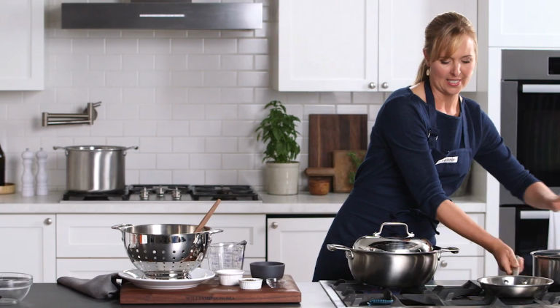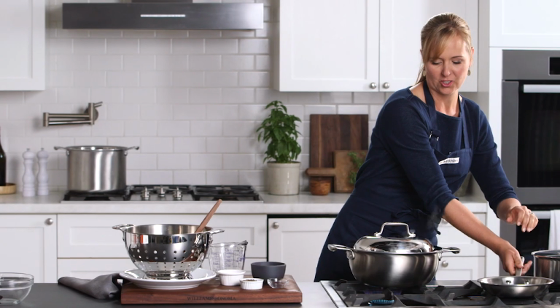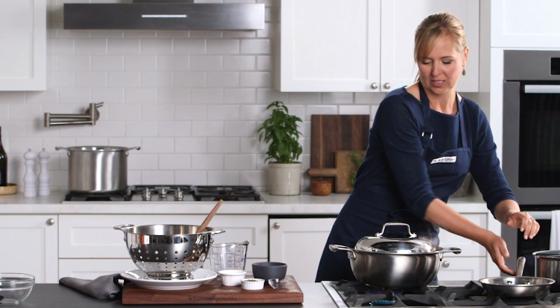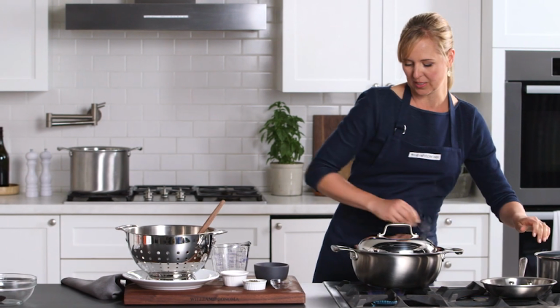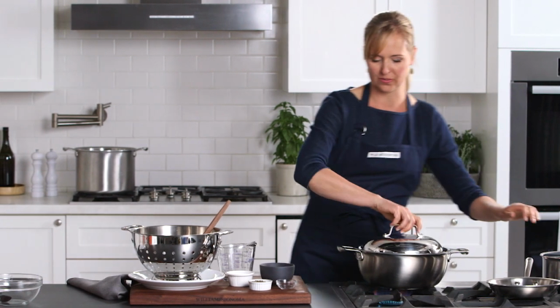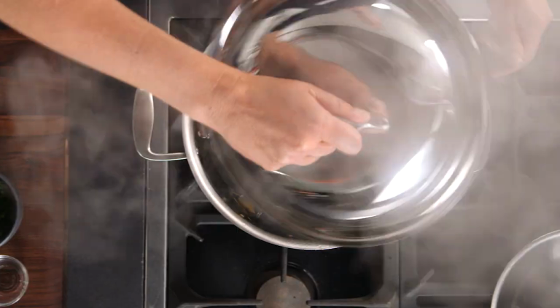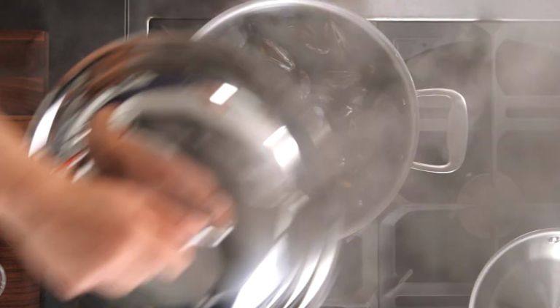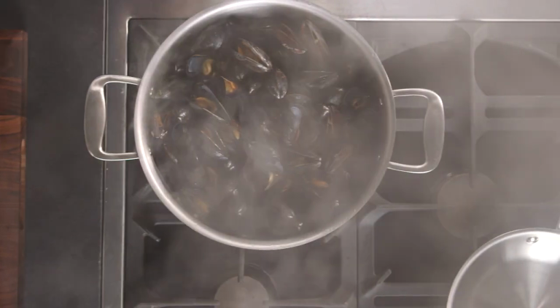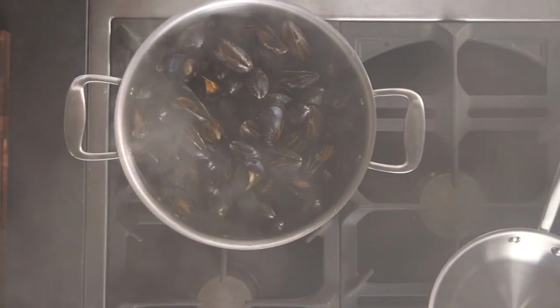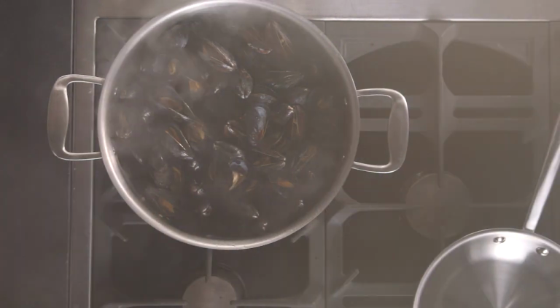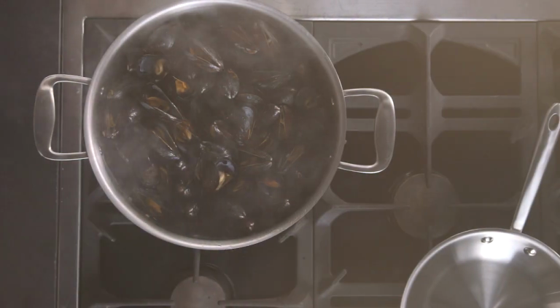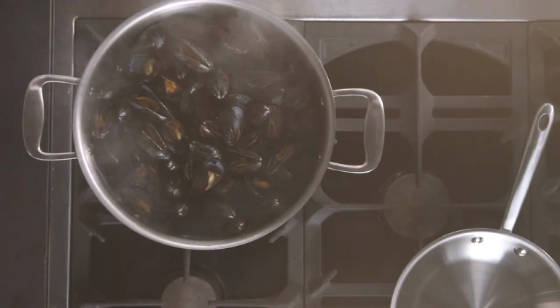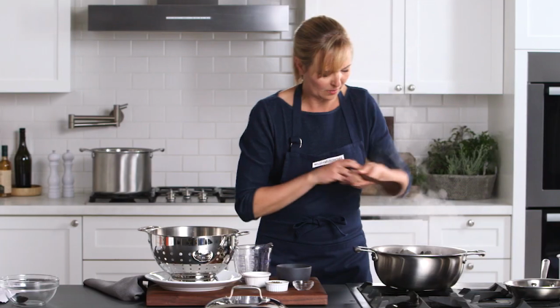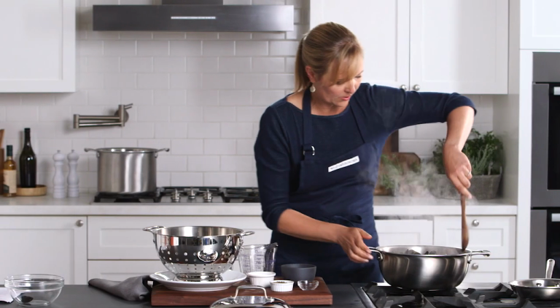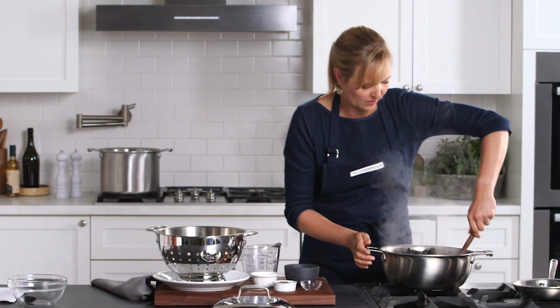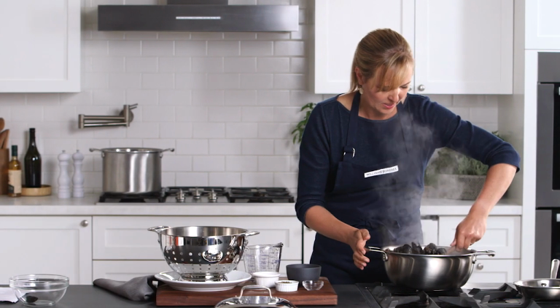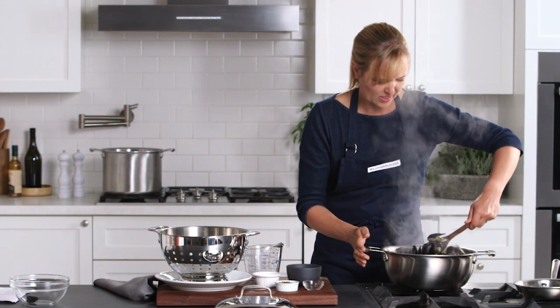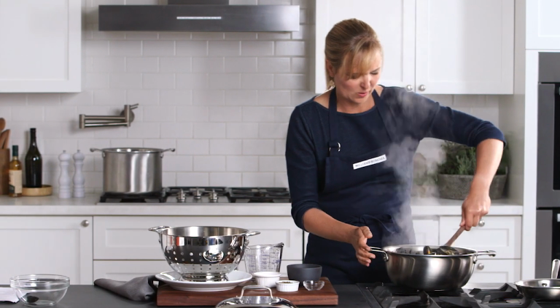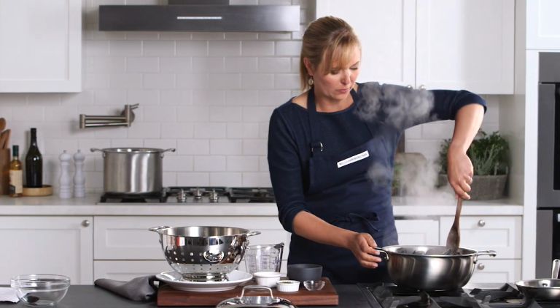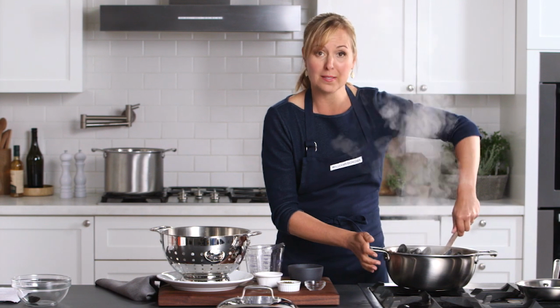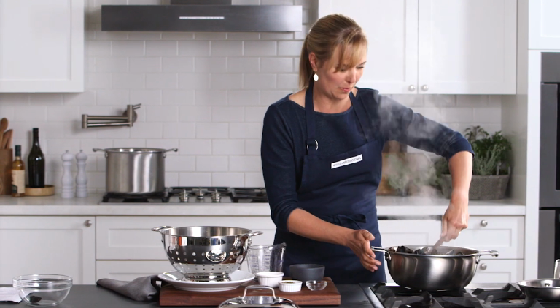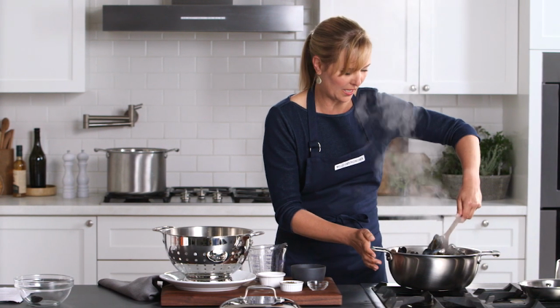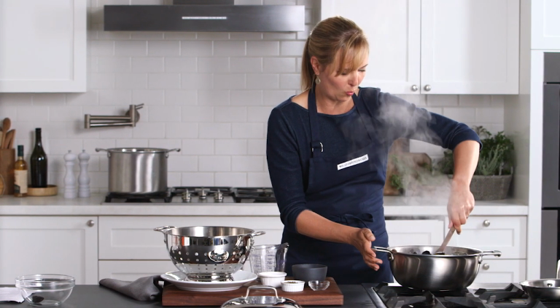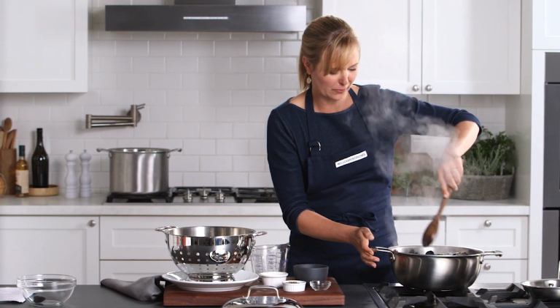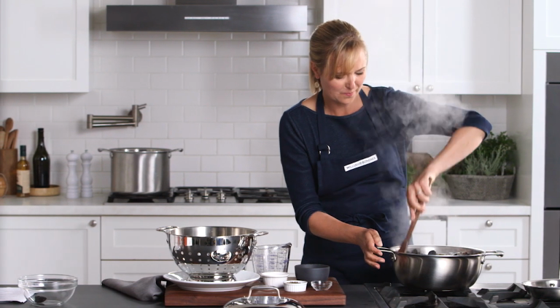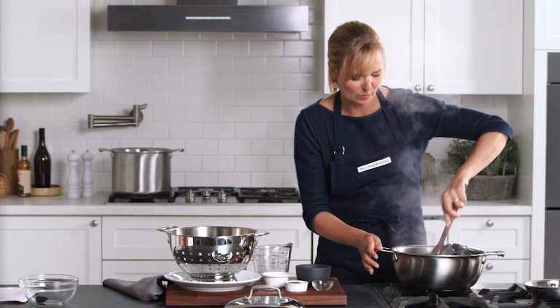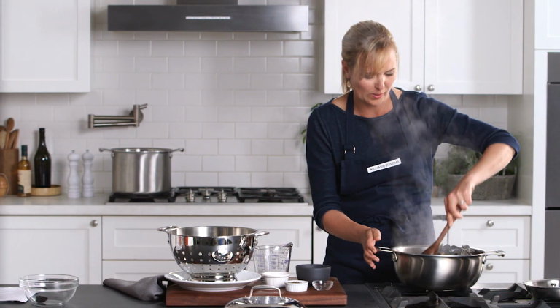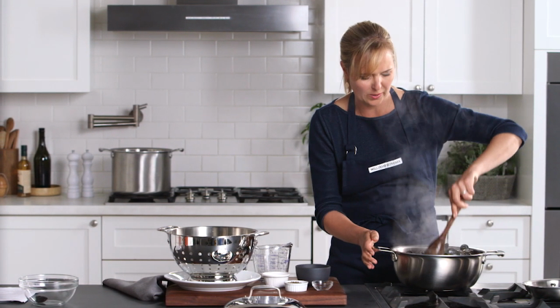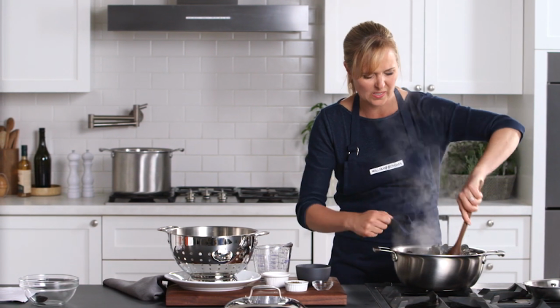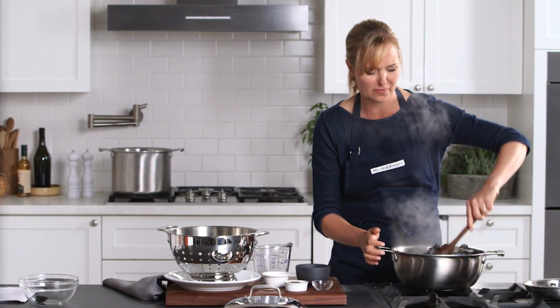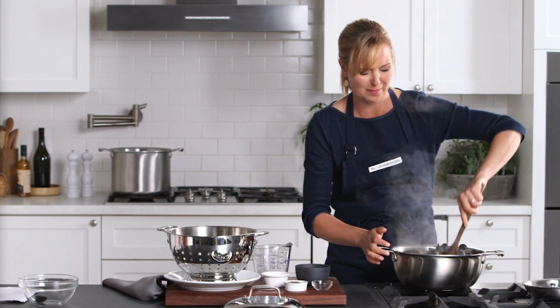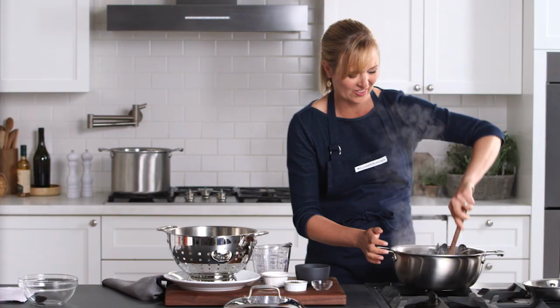Now, let's just take a look at these mussels. Oh, my gosh, they smell incredible. They're done. Give them a quick stir. You're going to have this beautiful broth down at the bottom that I can pour over them. With some crusty bread, this is a perfect appetizer.